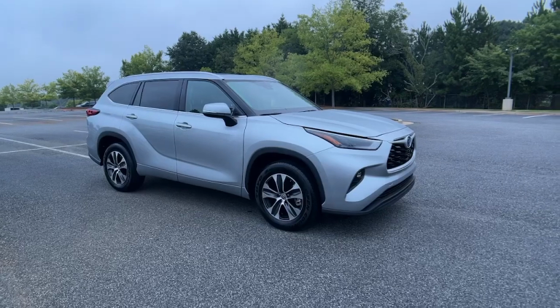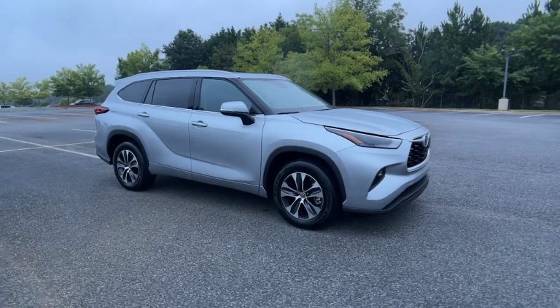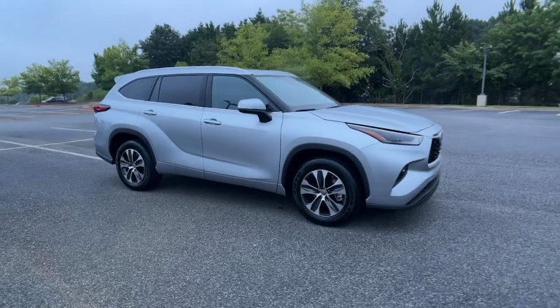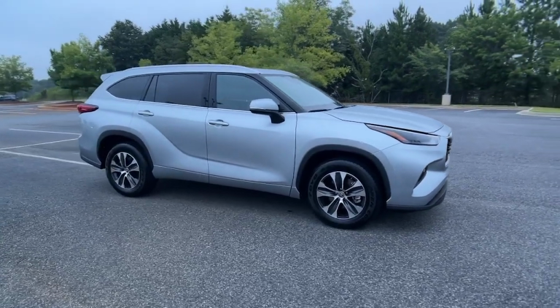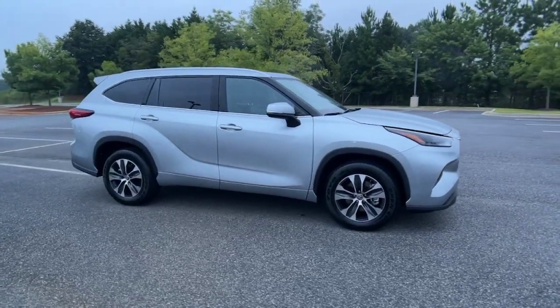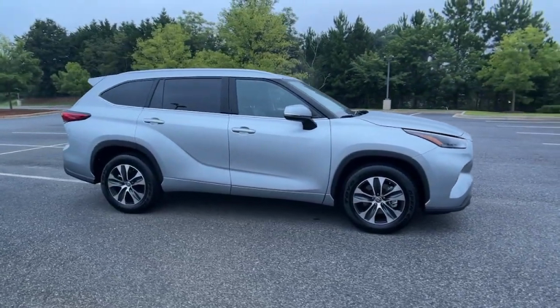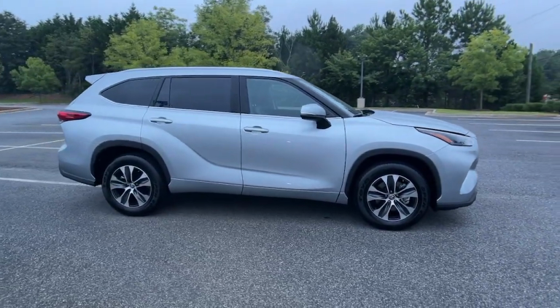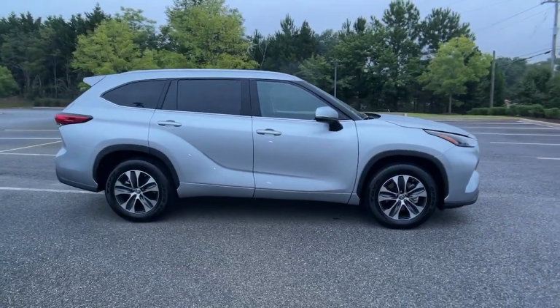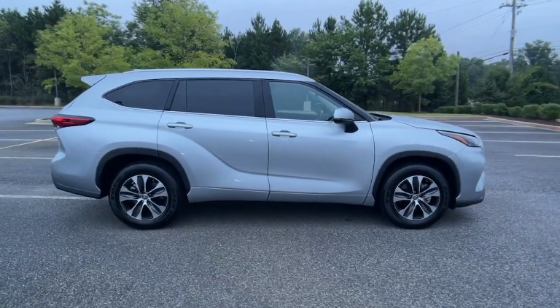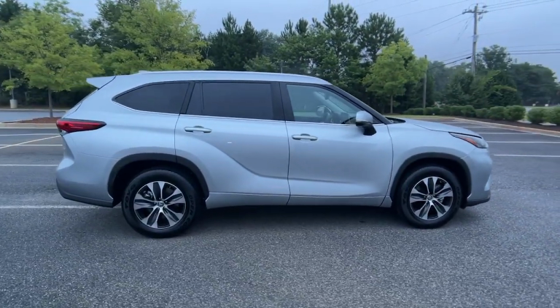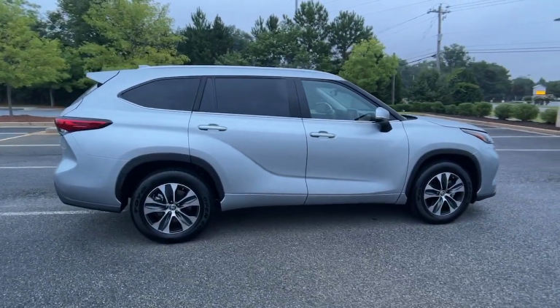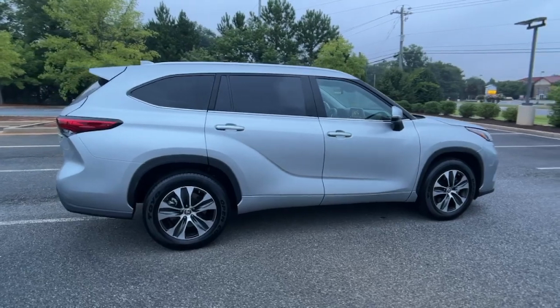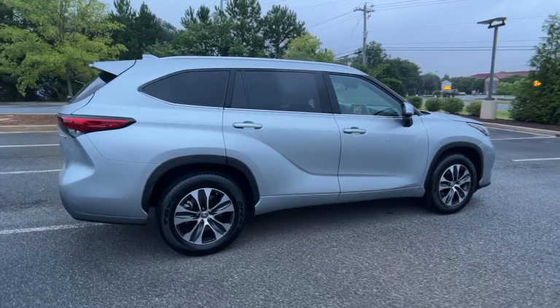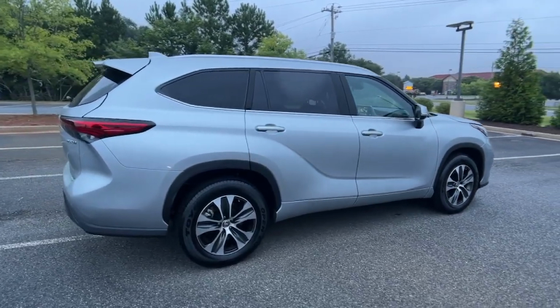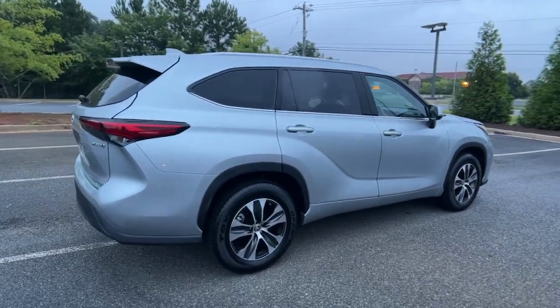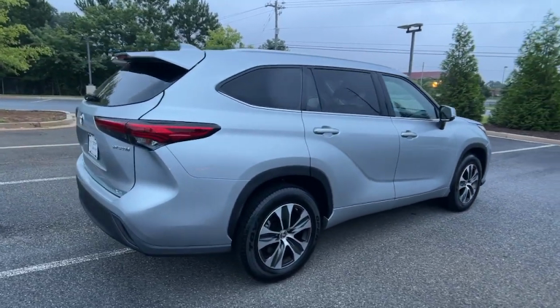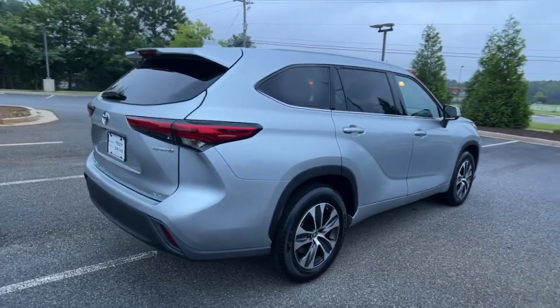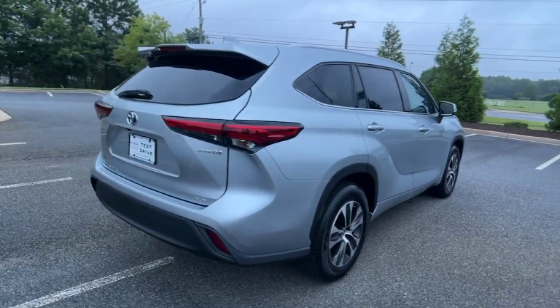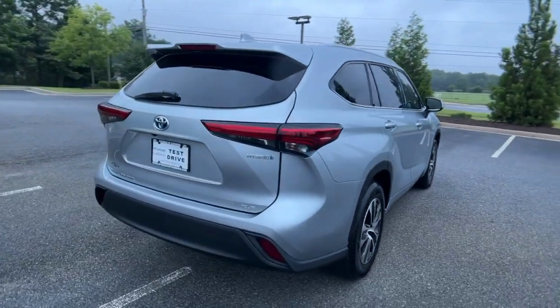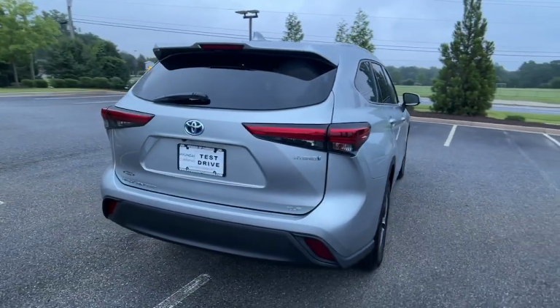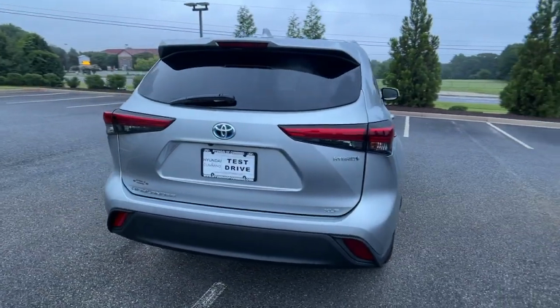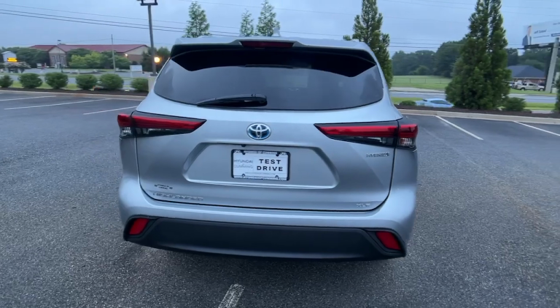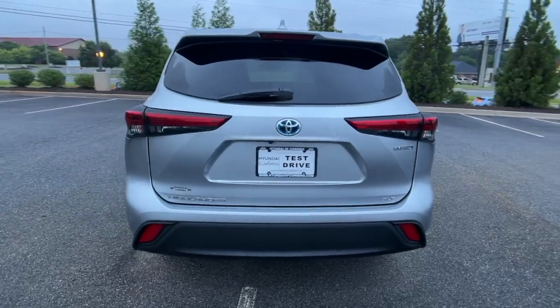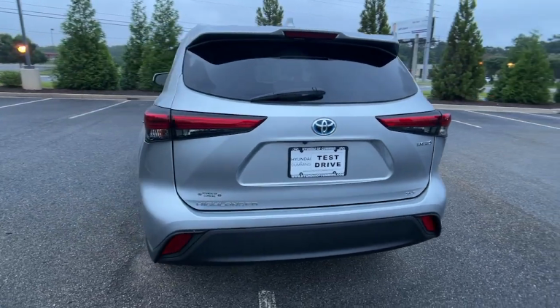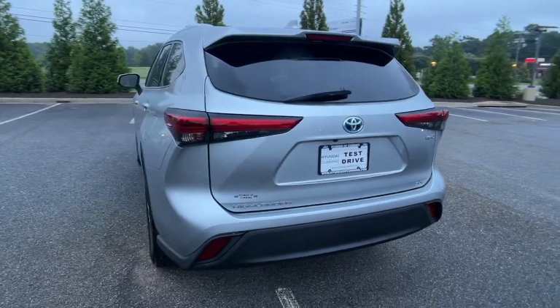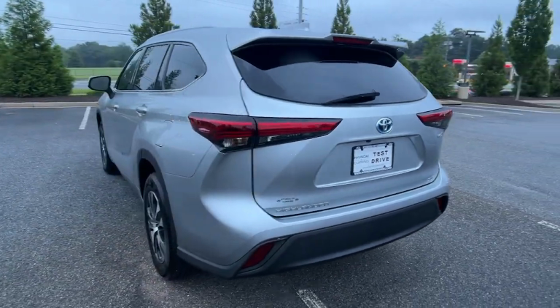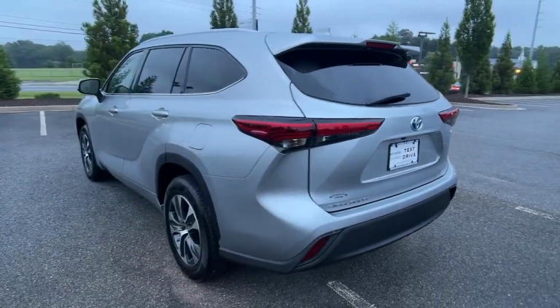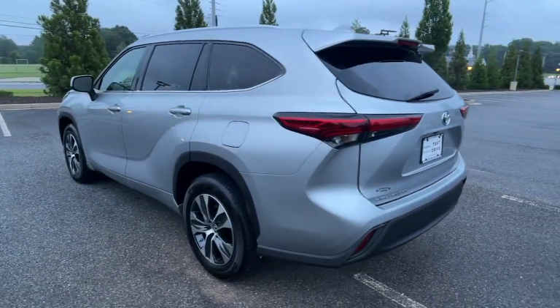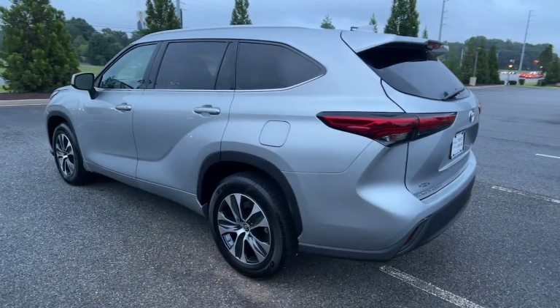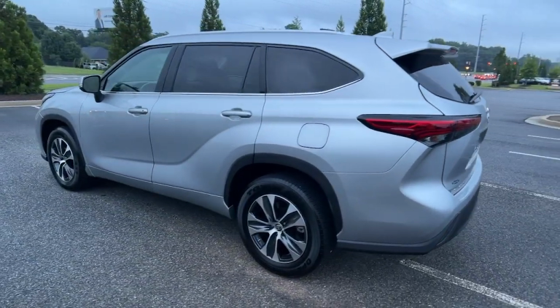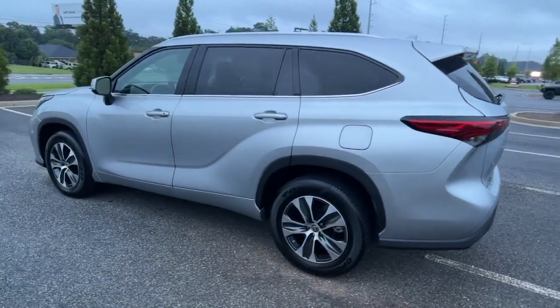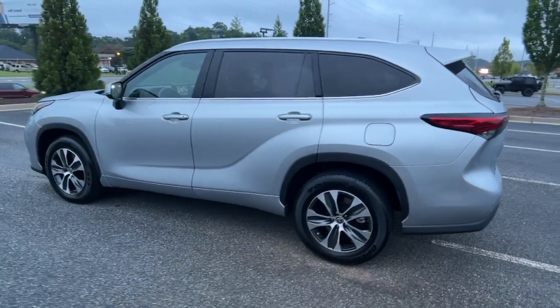Look no further than the 2022 Toyota Highlander. With less than 15,000 miles on the odometer, this vehicle stands out from the rest. Give your family this spacious, efficient Highlander and start building your road trip memories.